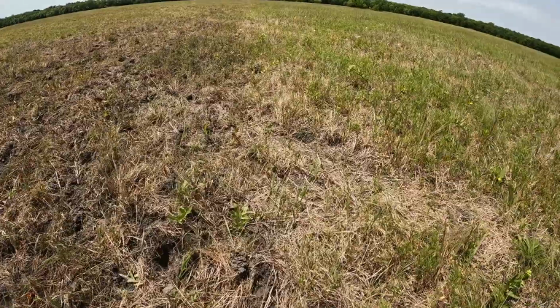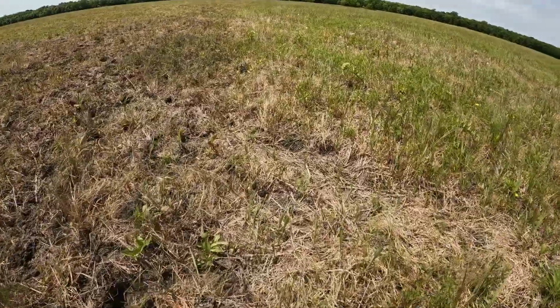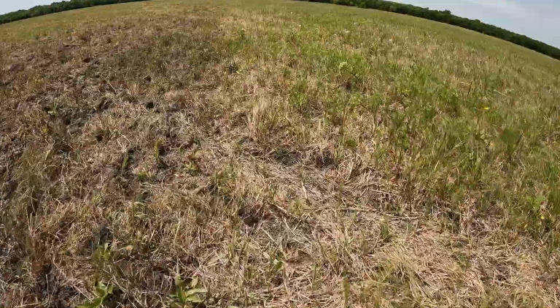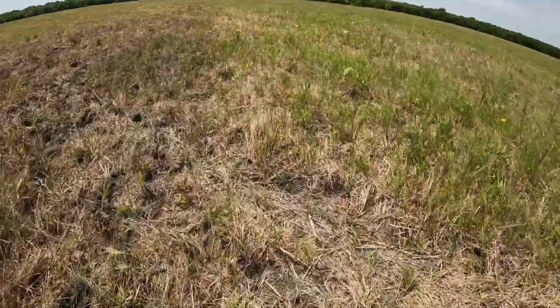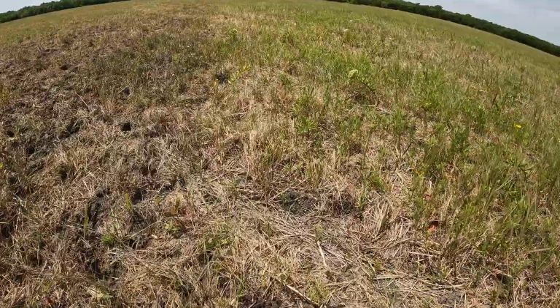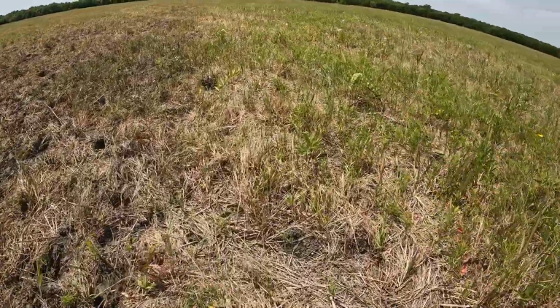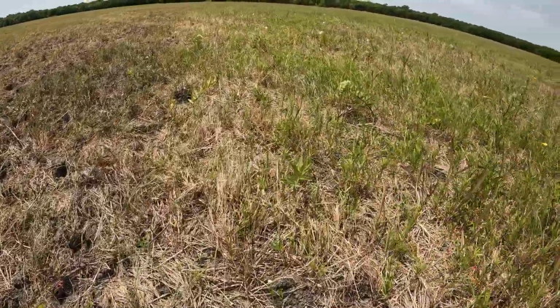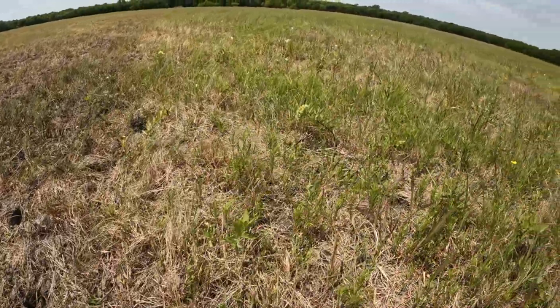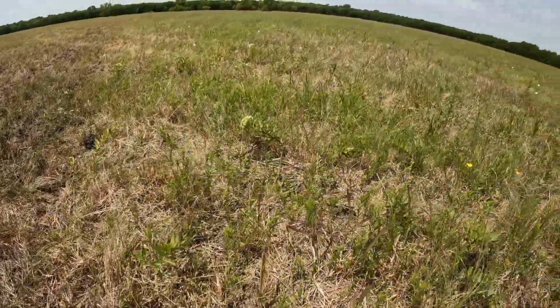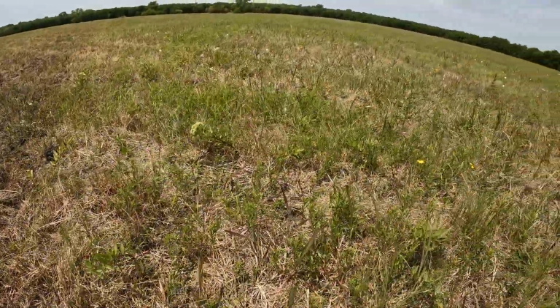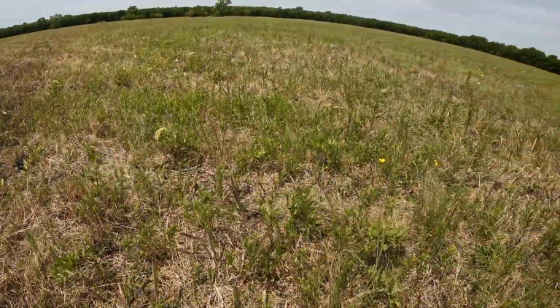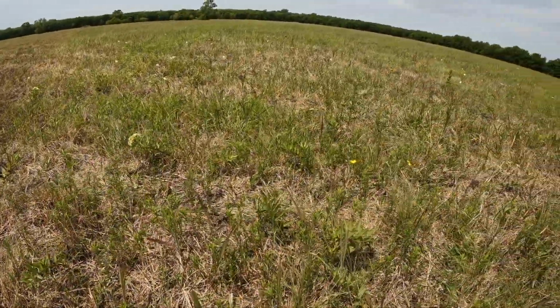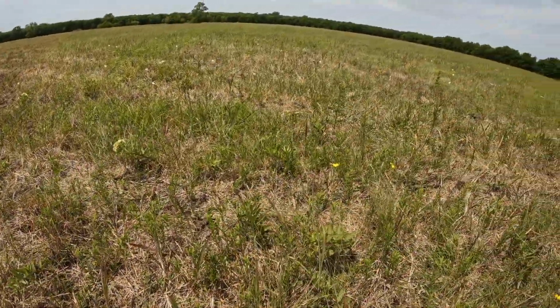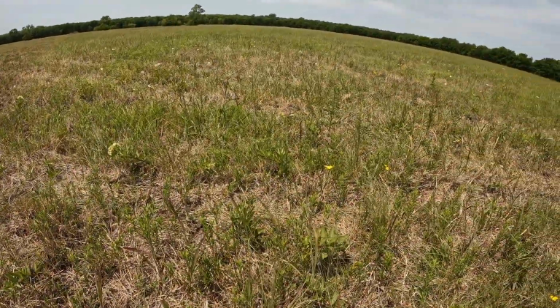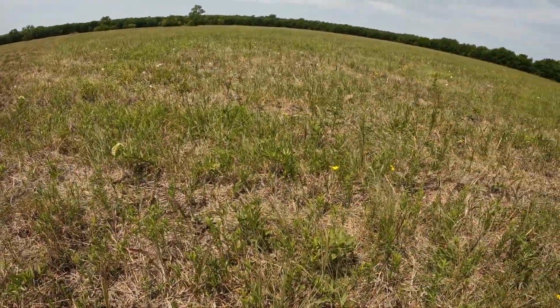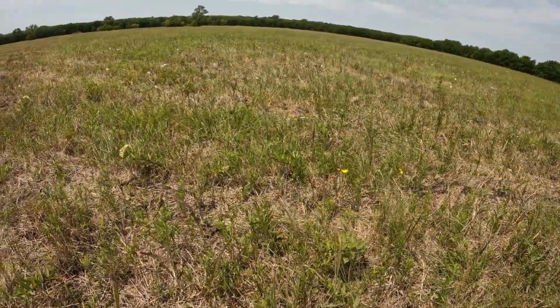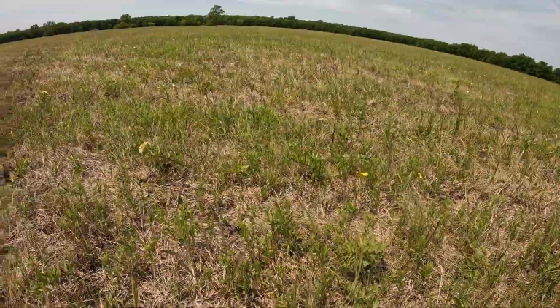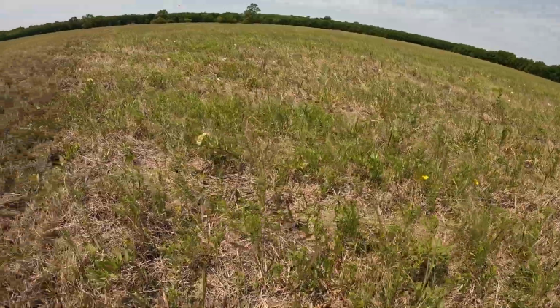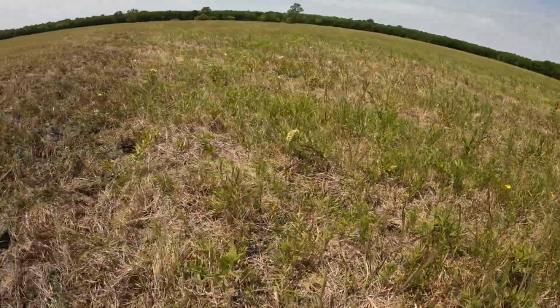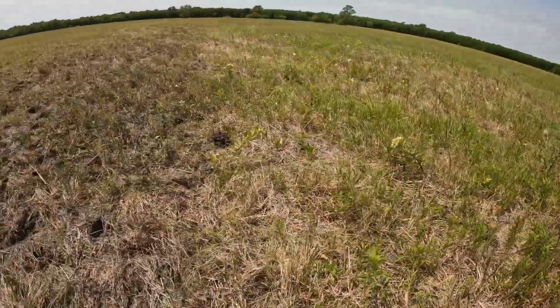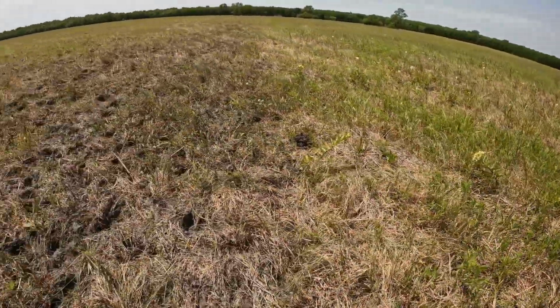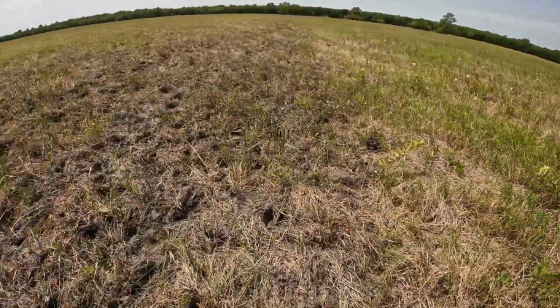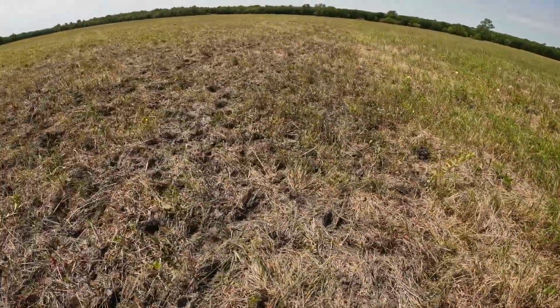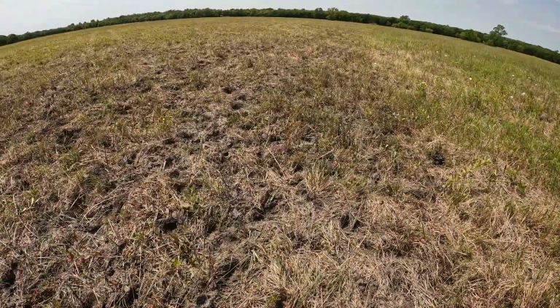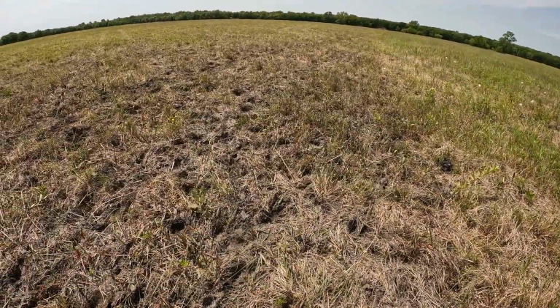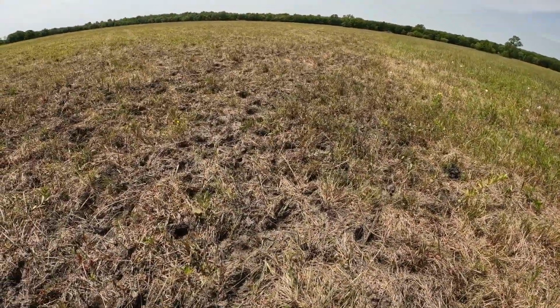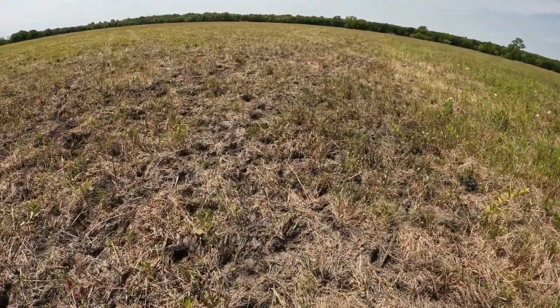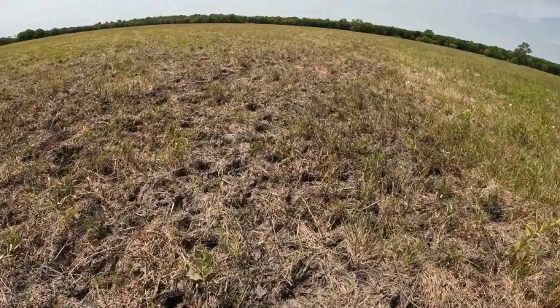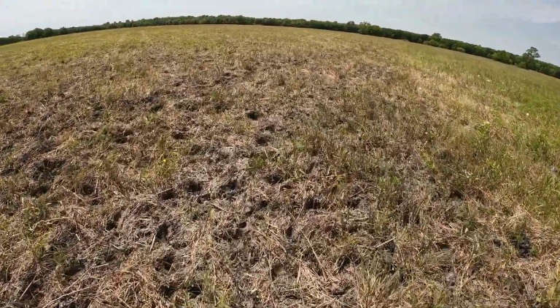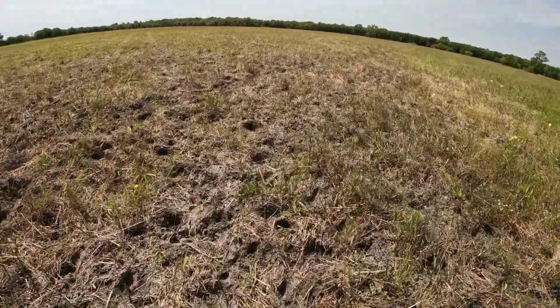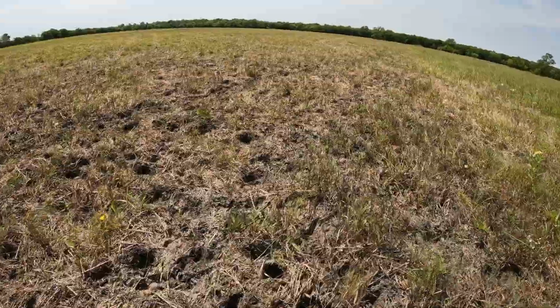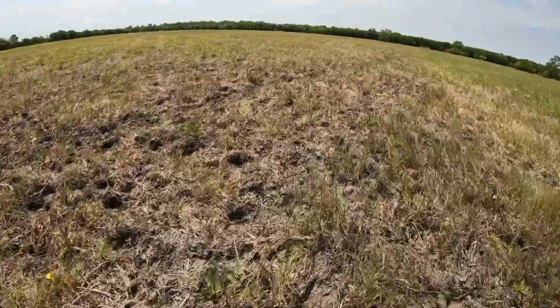You can certainly see the difference, especially up close. Here's a new area that really hasn't been touched, and here's where they've been. So they did a pretty good job of eating it down.